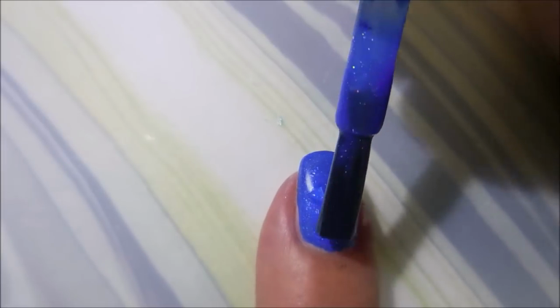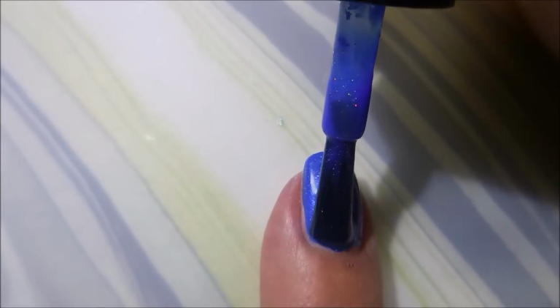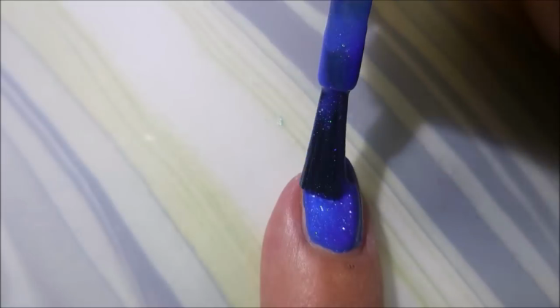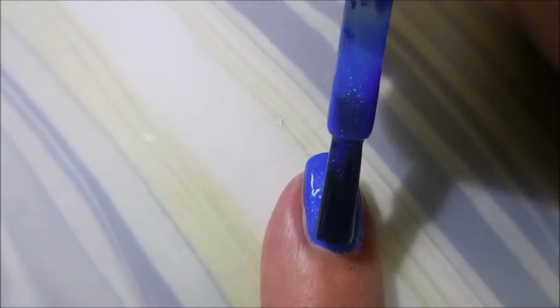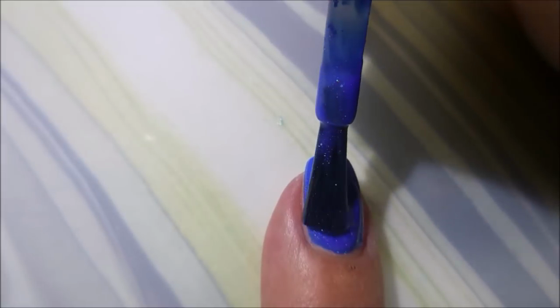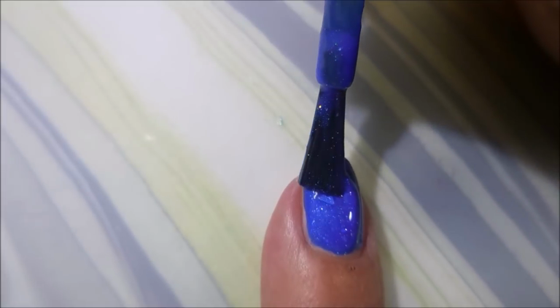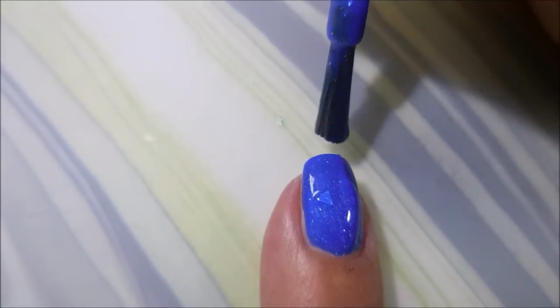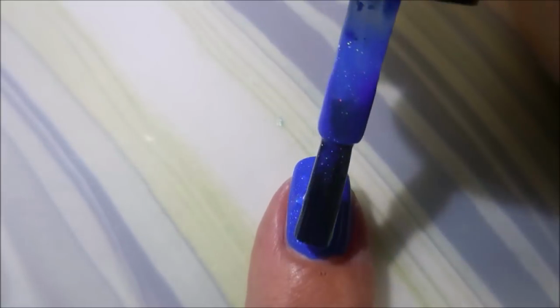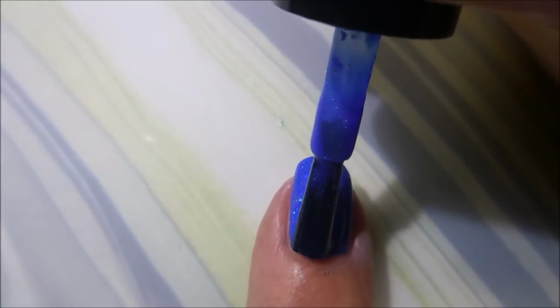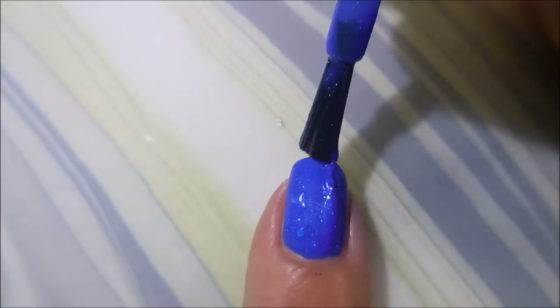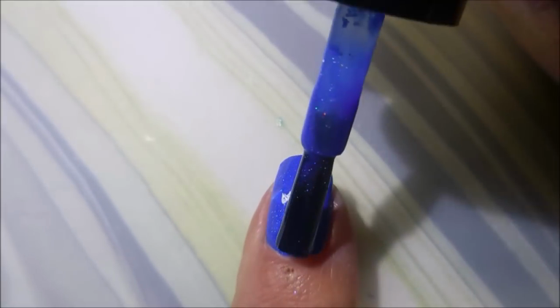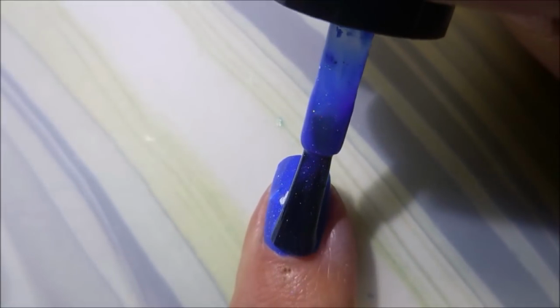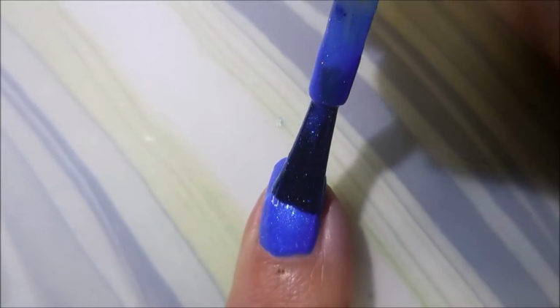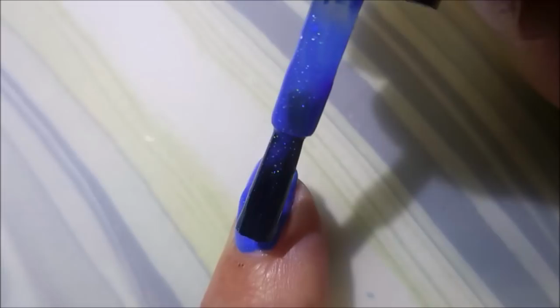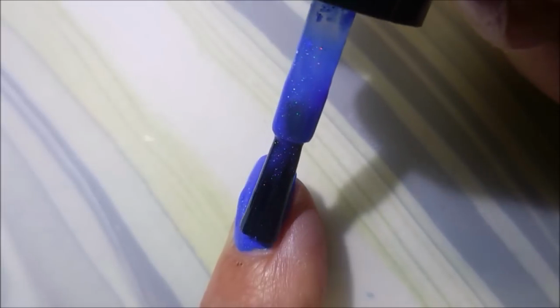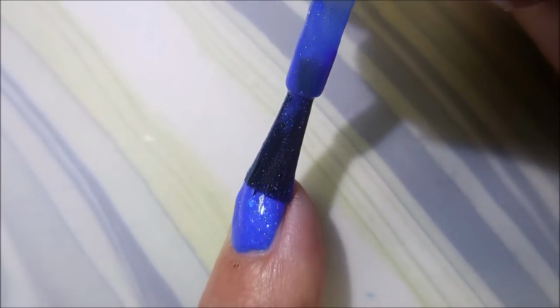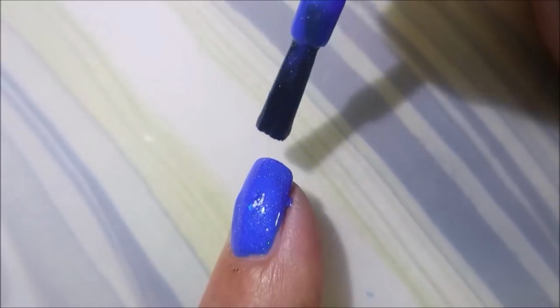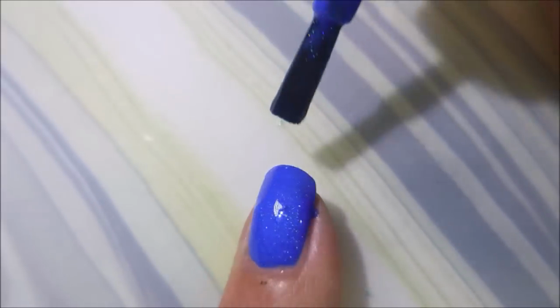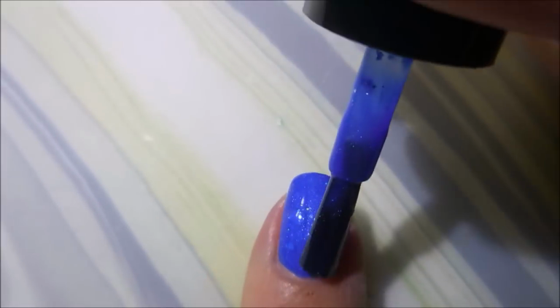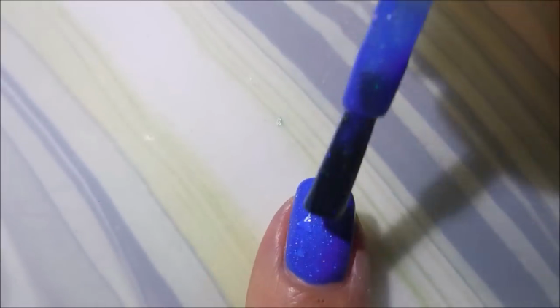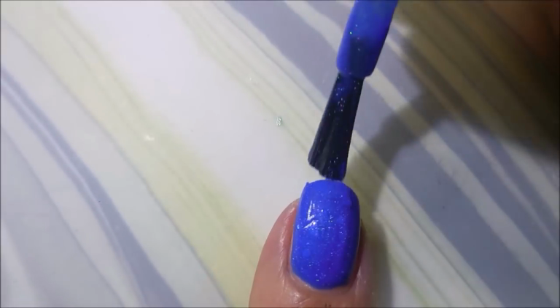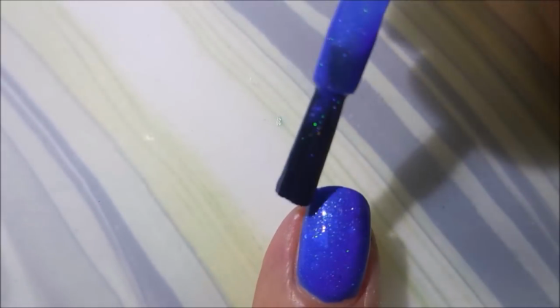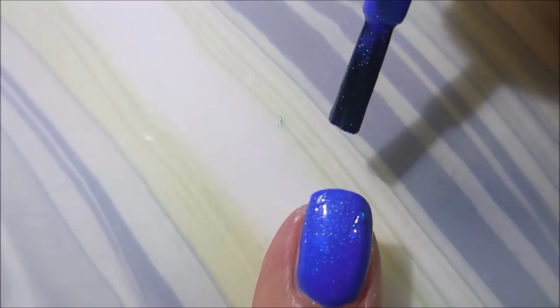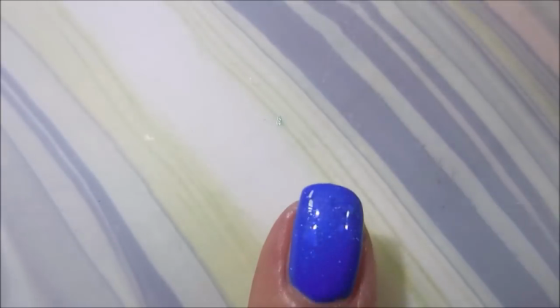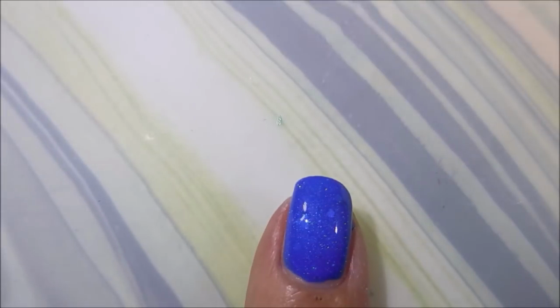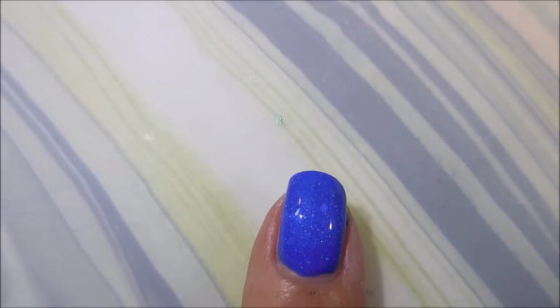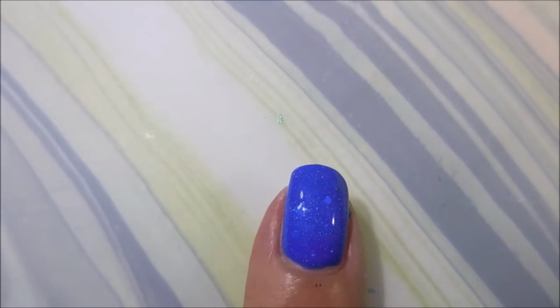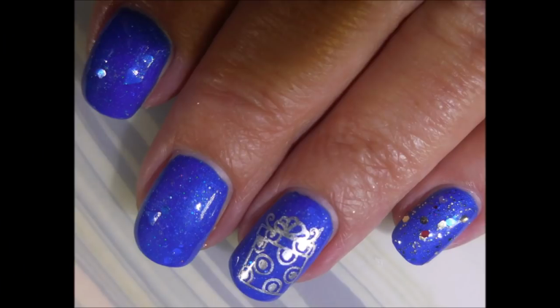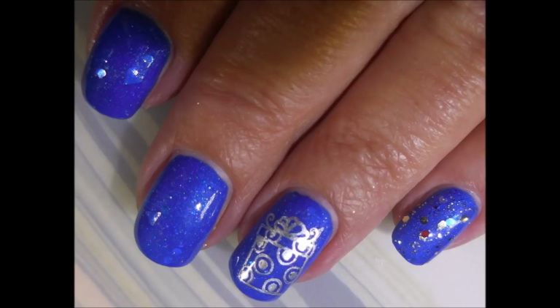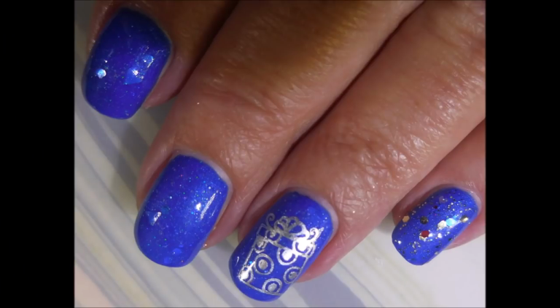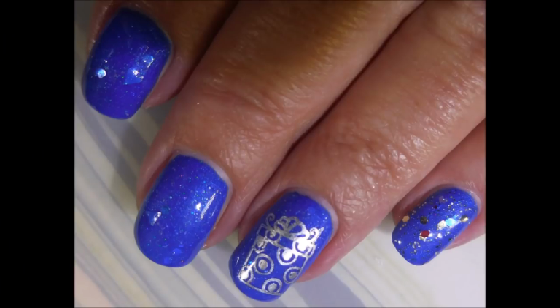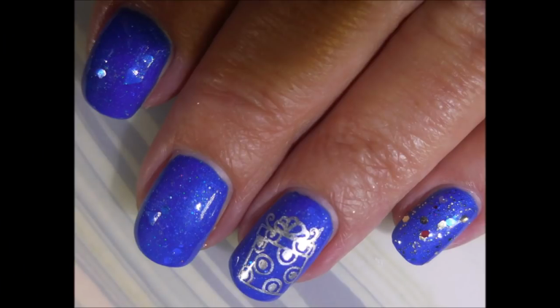We're going to go in with our second coat of Blue Christmas. This one is just so fantastic — it kind of reminds me of Pacific Blue. It's just that pretty.